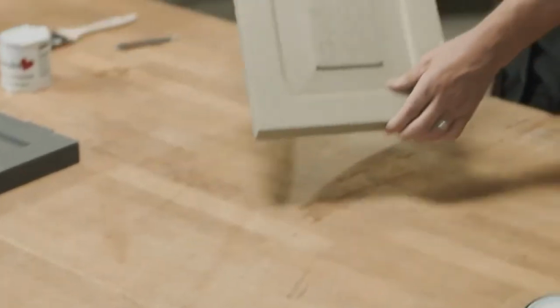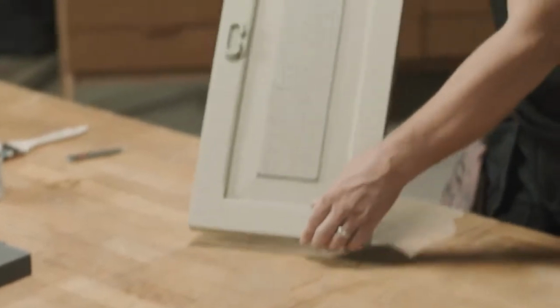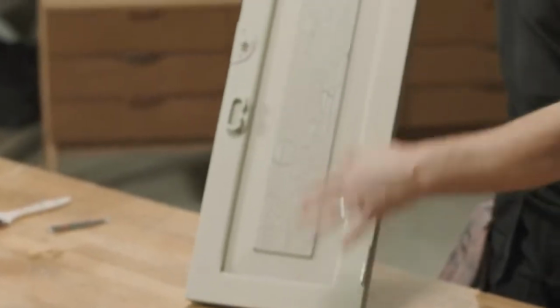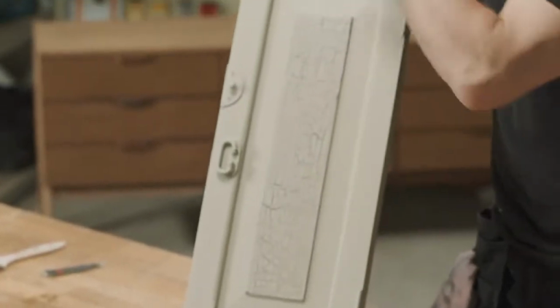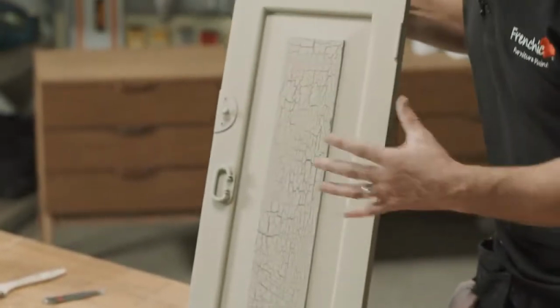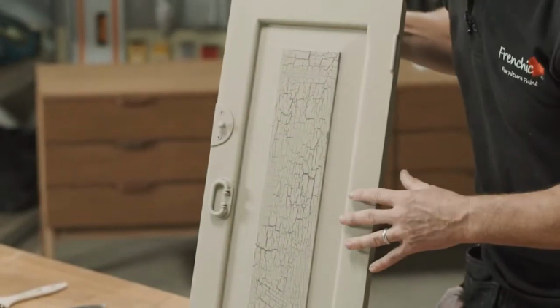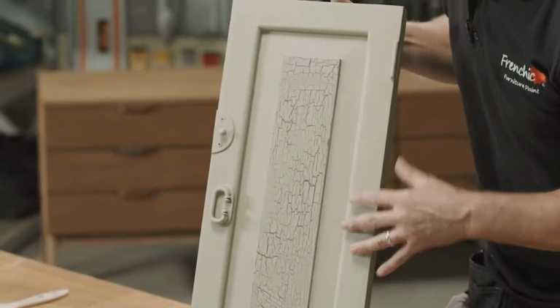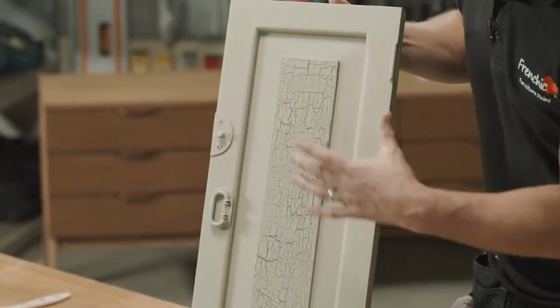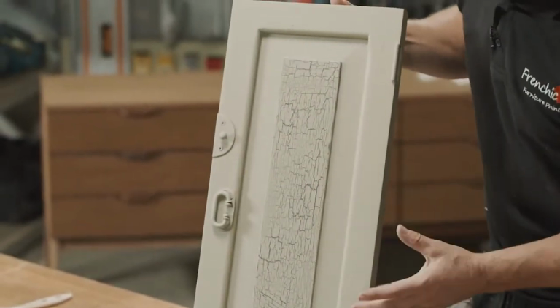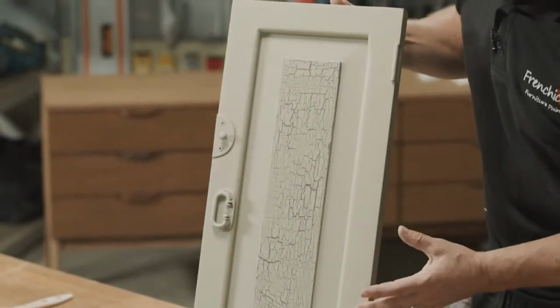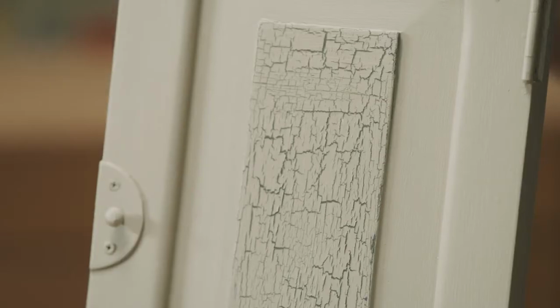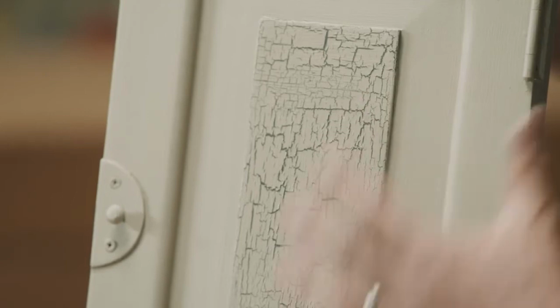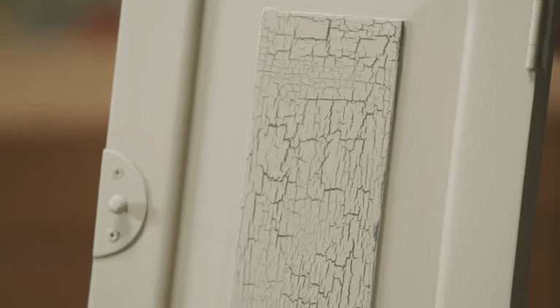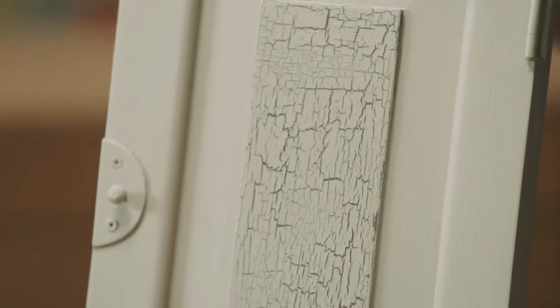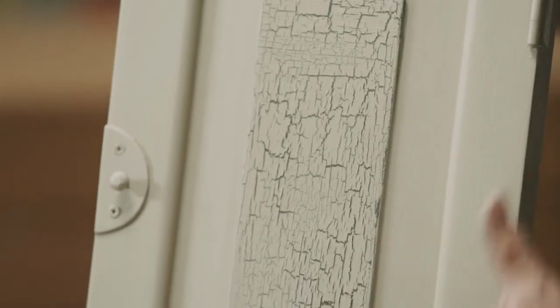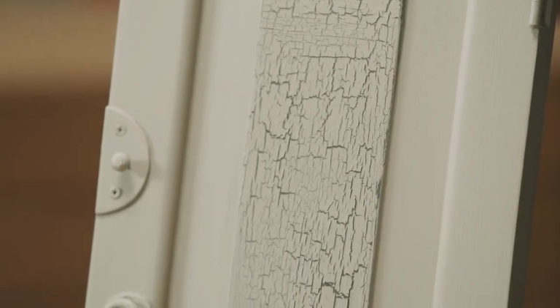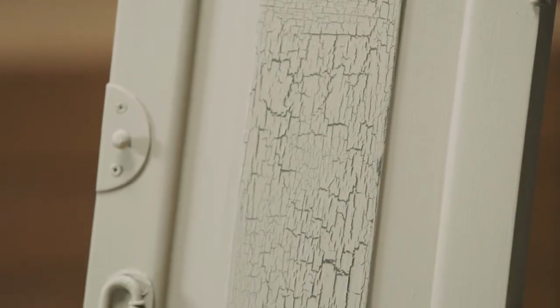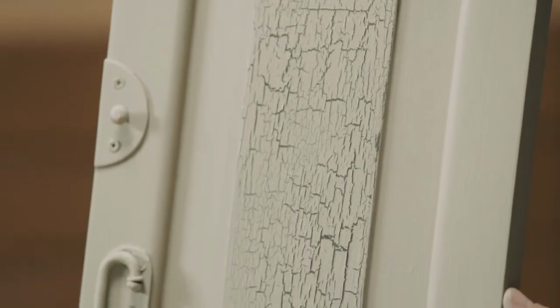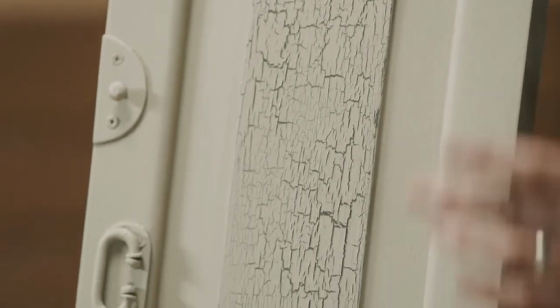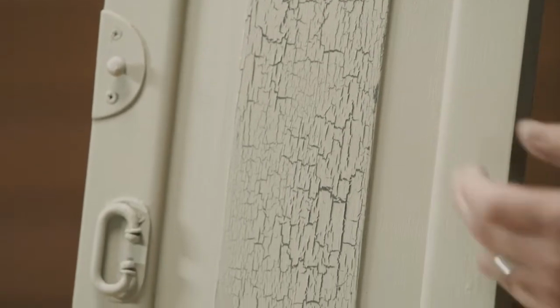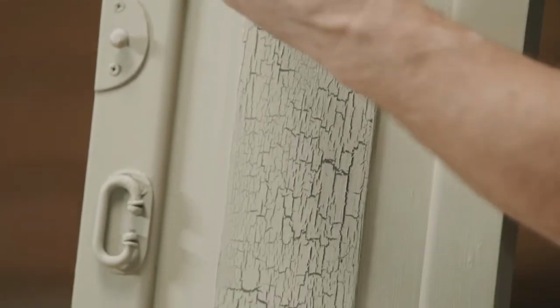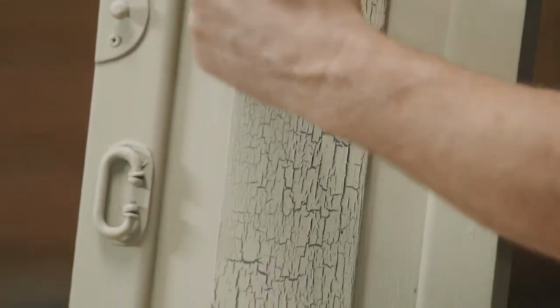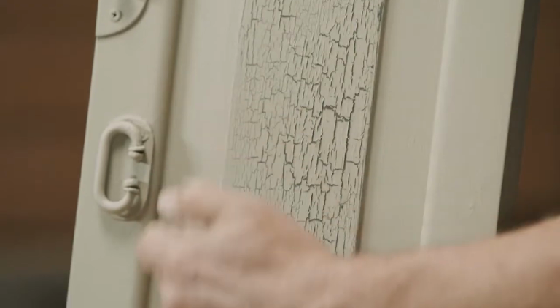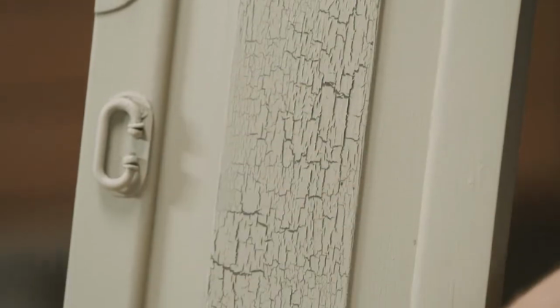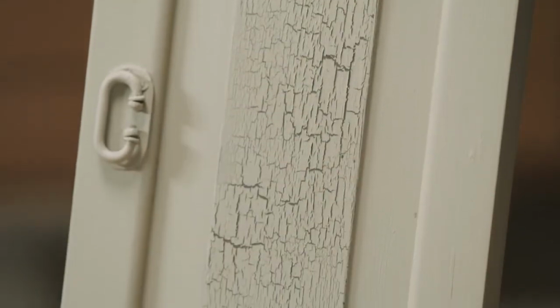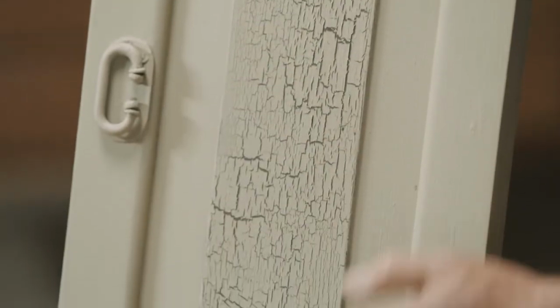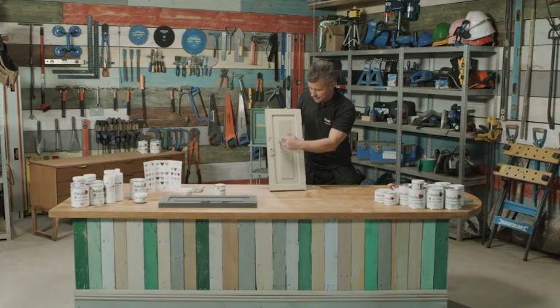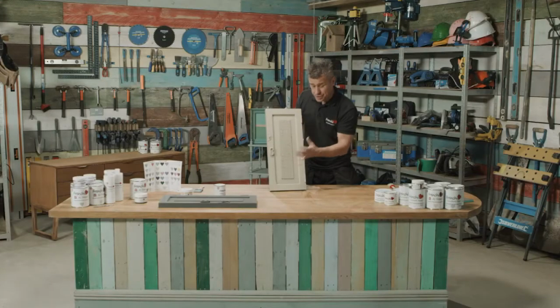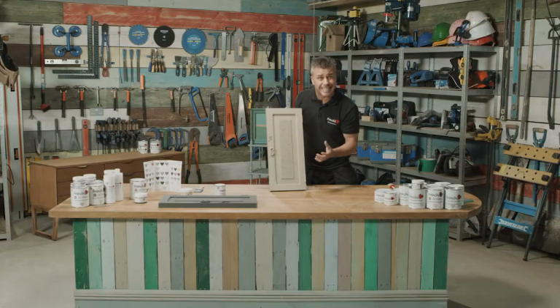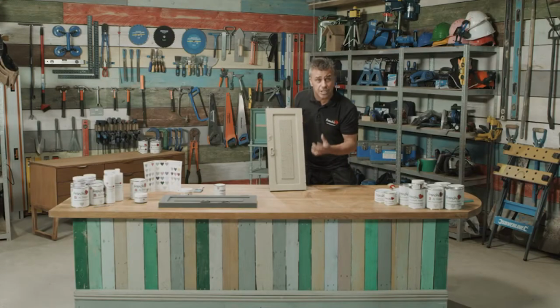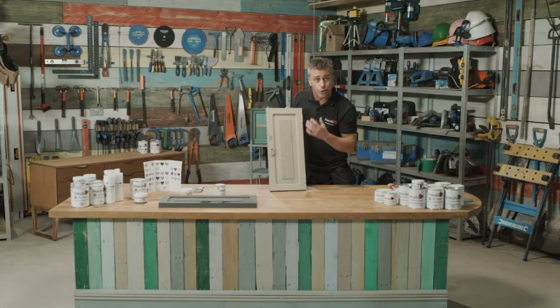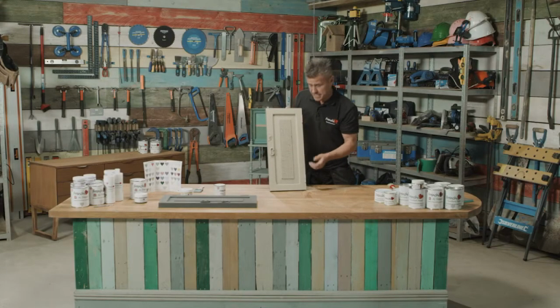The great thing about crackle effect is you can apply it onto most surfaces. I've chosen to do it on this small cupboard door, but I'm only going to create the effect on the centre panel around here. I really love the crackle effect because you can create an aged look to any item.